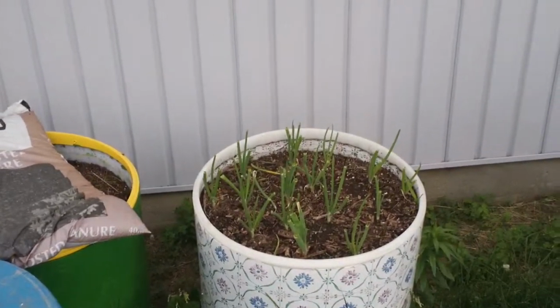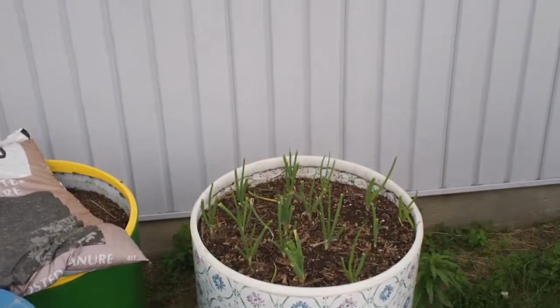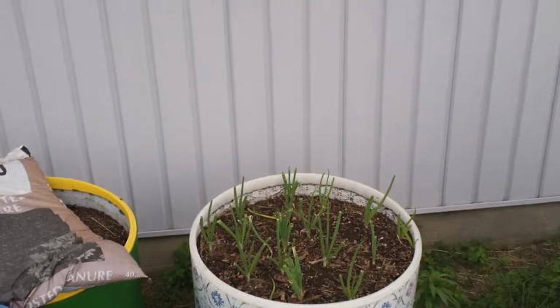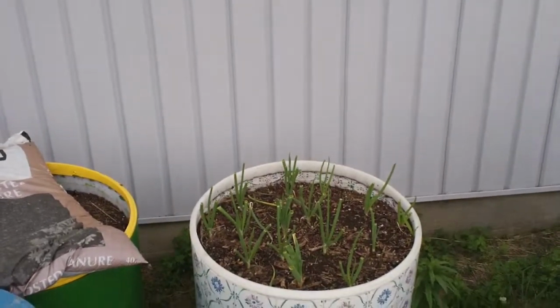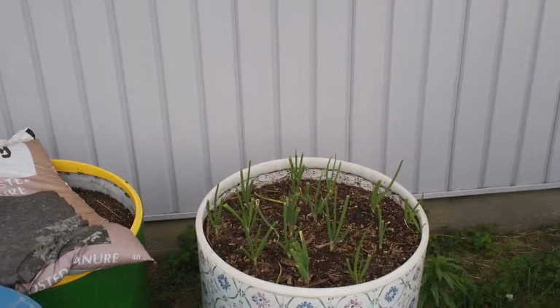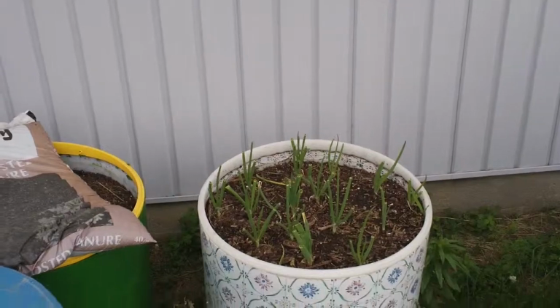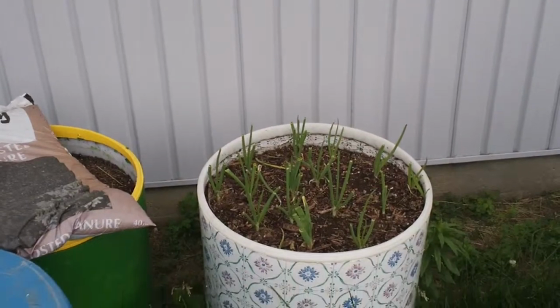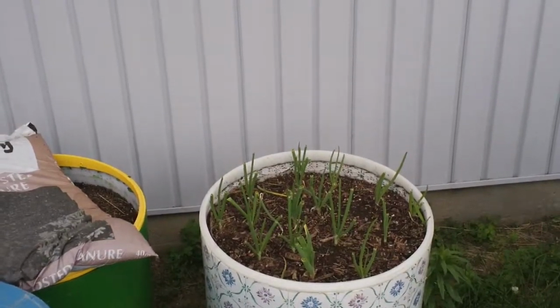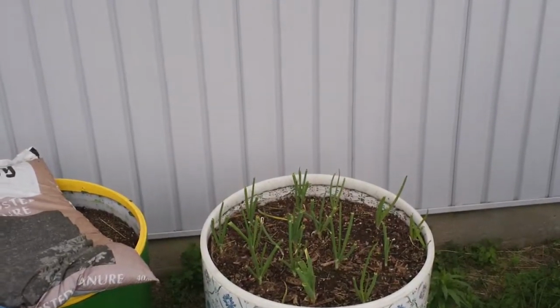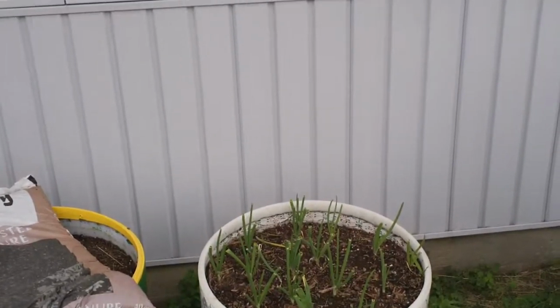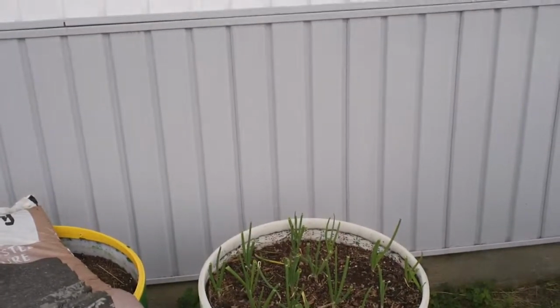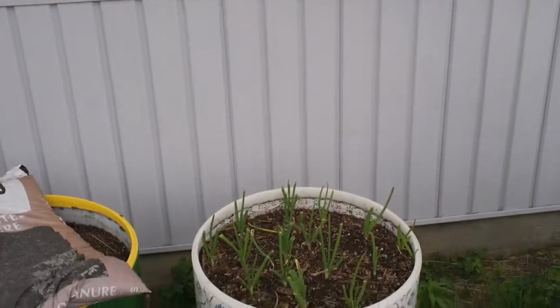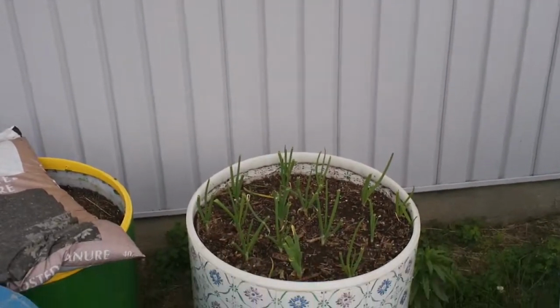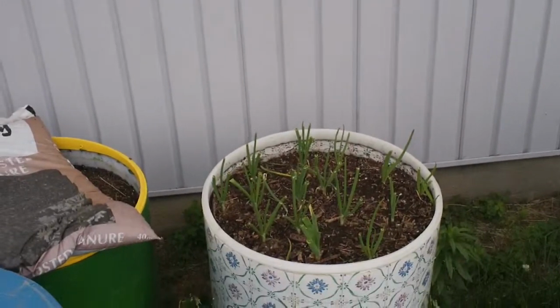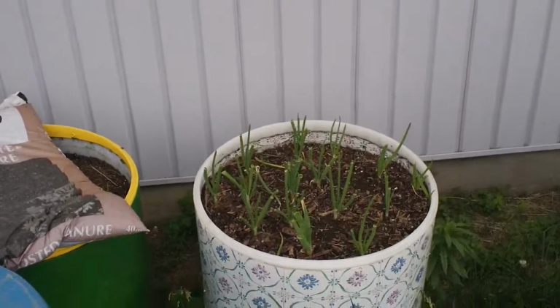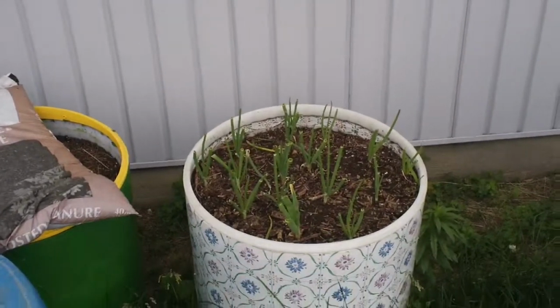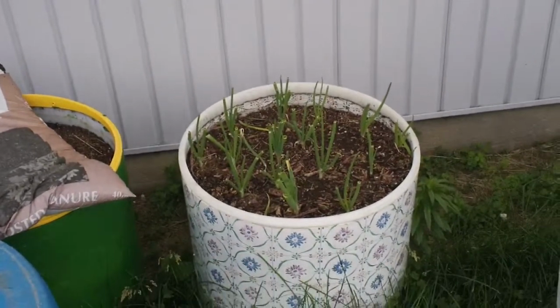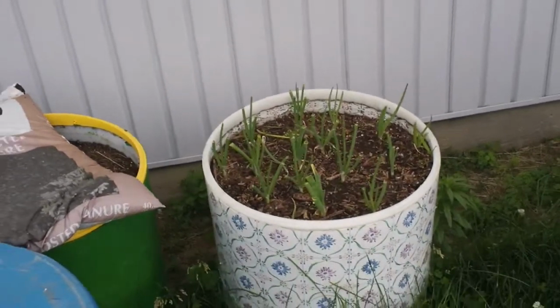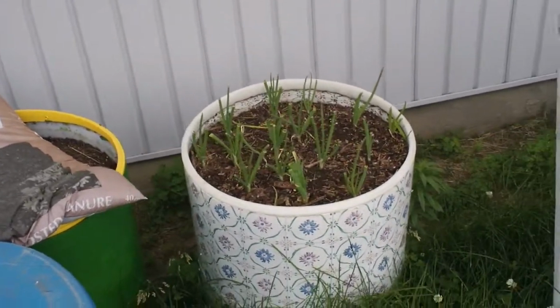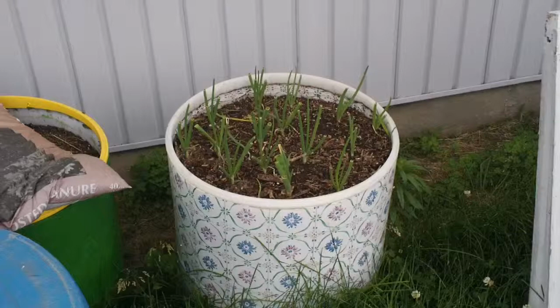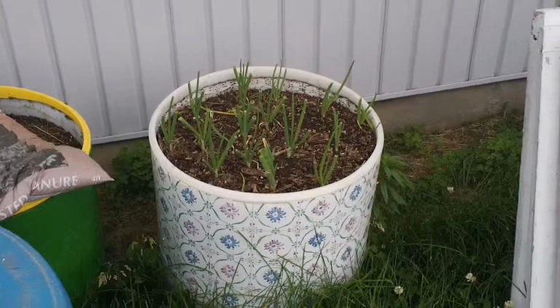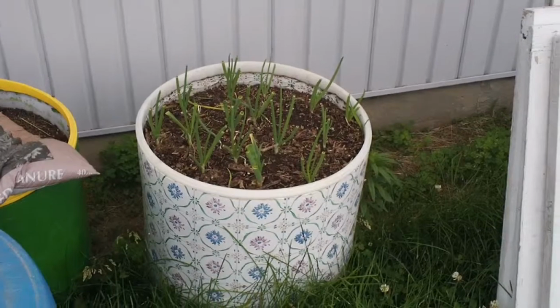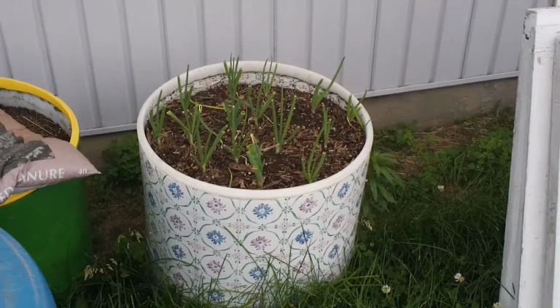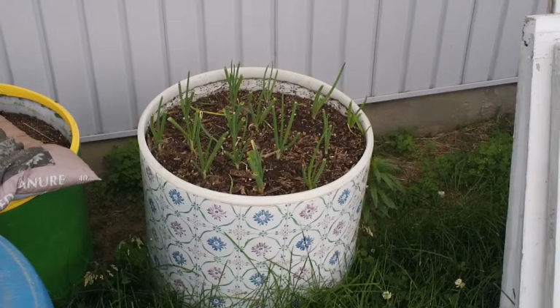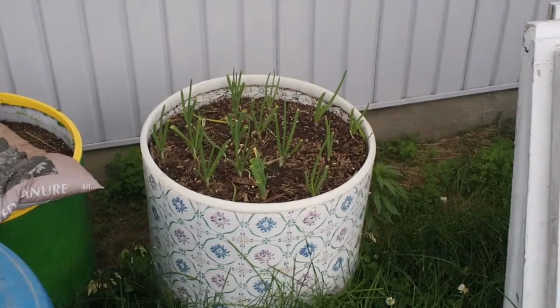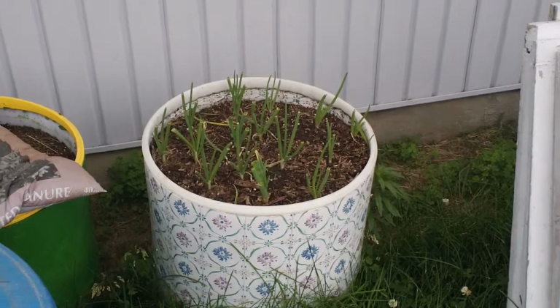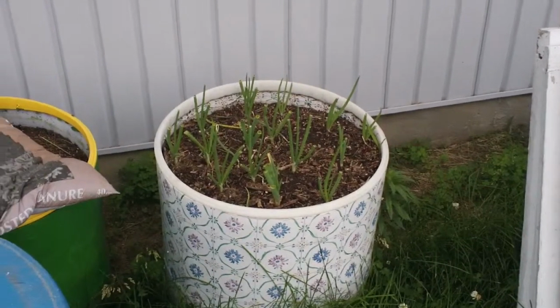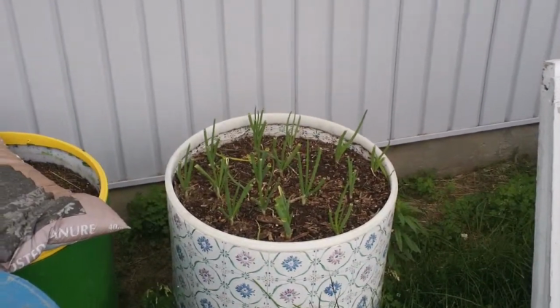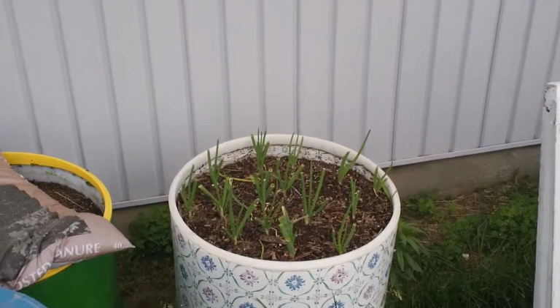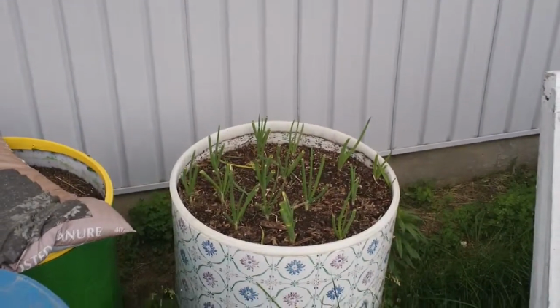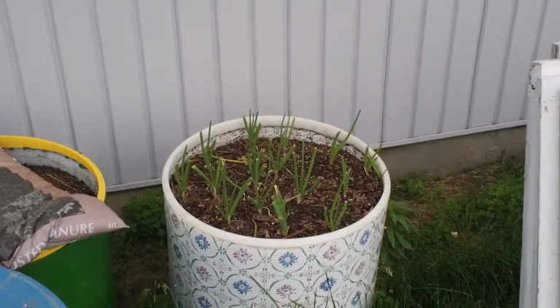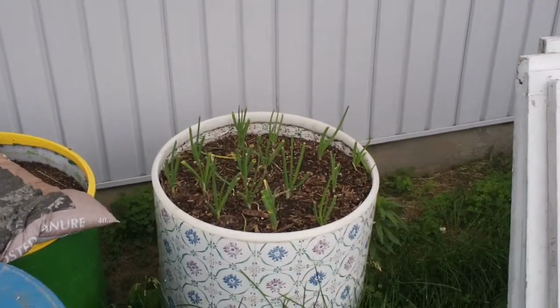They're not doing too bad. I topped them a little bit — they were growing a little too fast. If they start growing real fast, you want to top them off a little bit so they'll bulb and the bulbs will get bigger. They won't go to seed as fast.